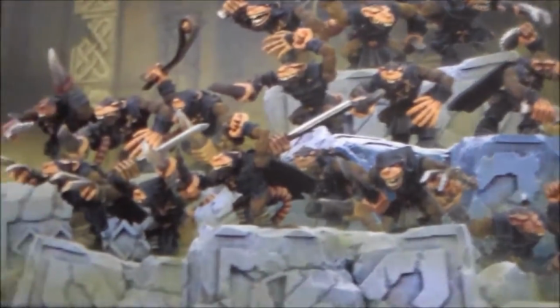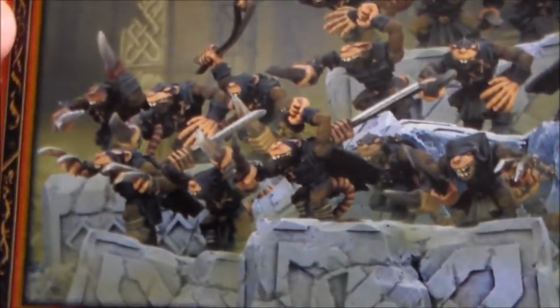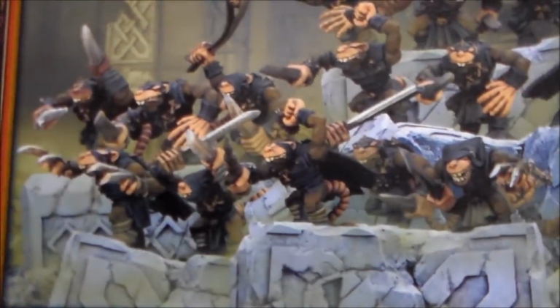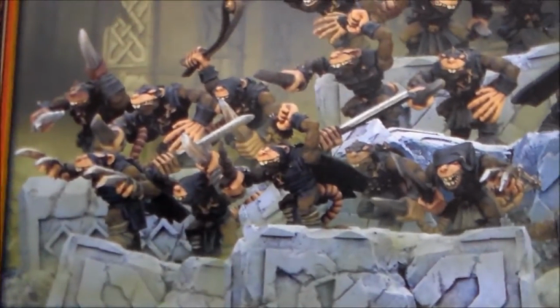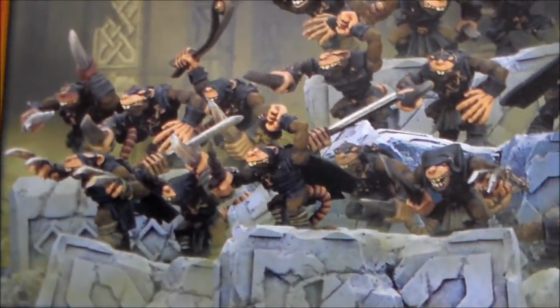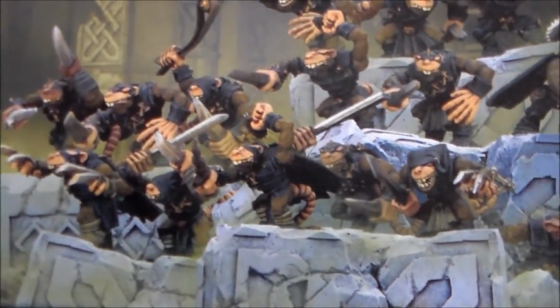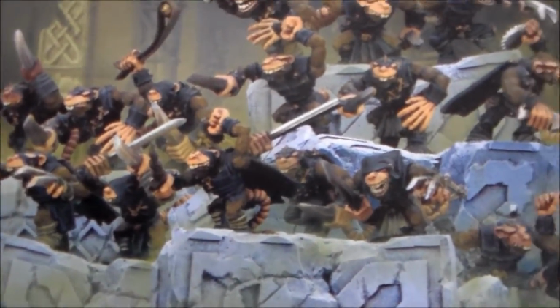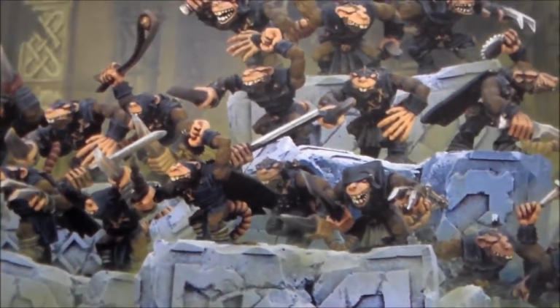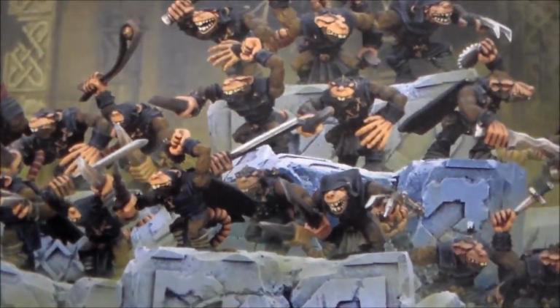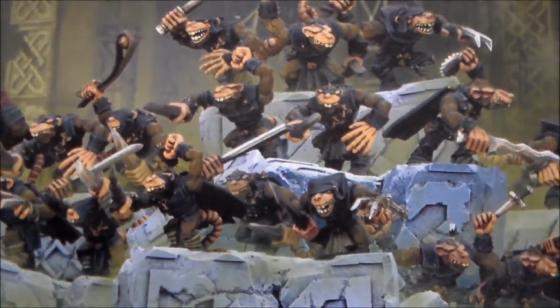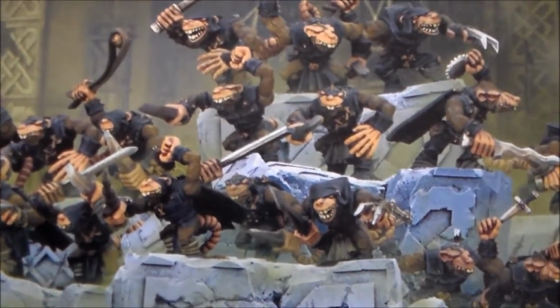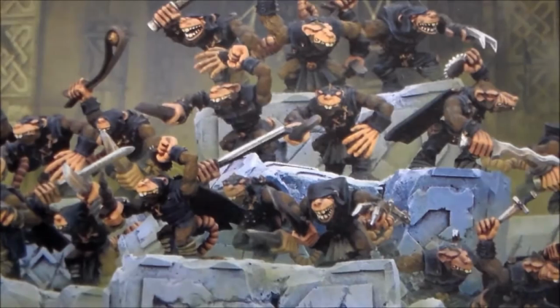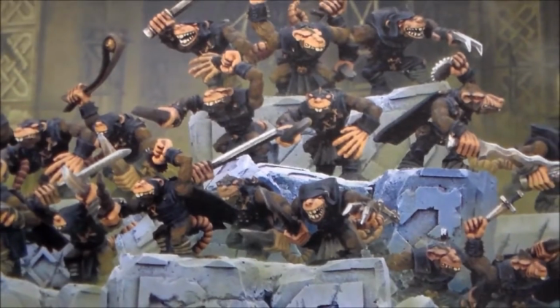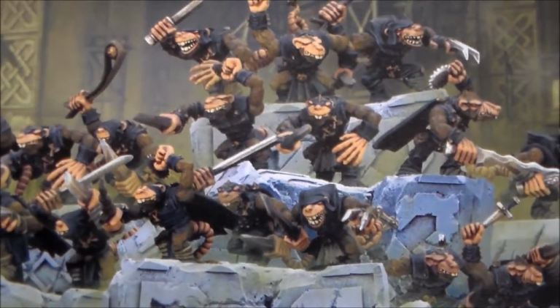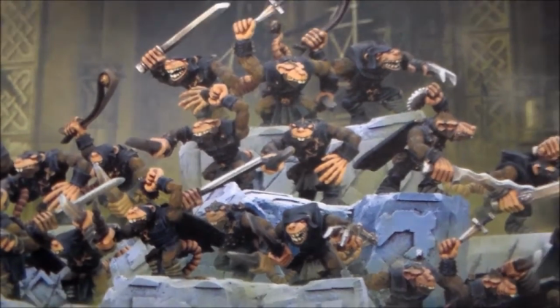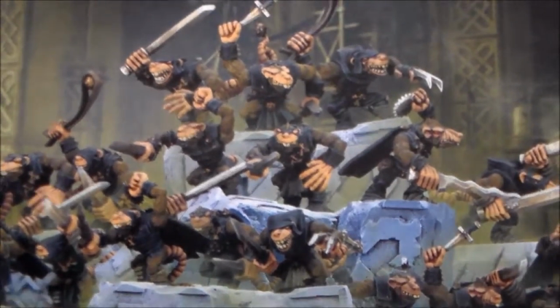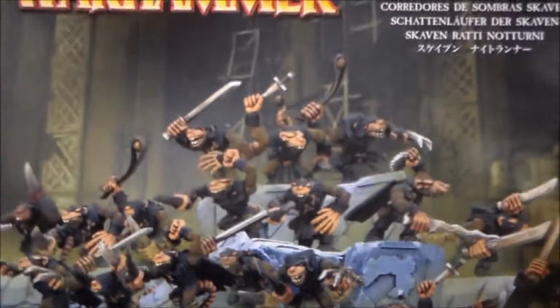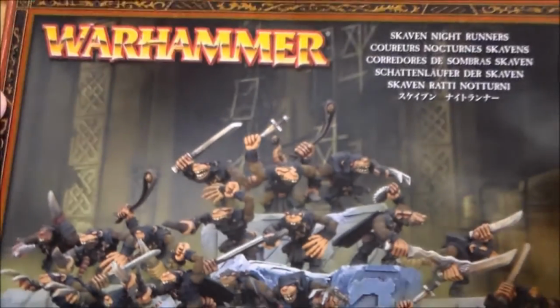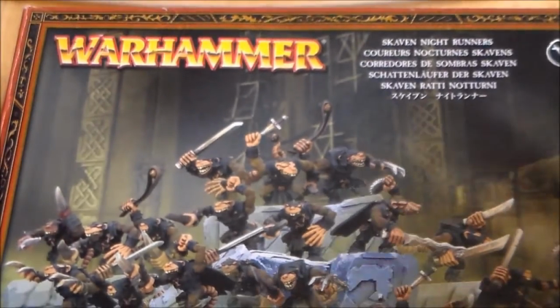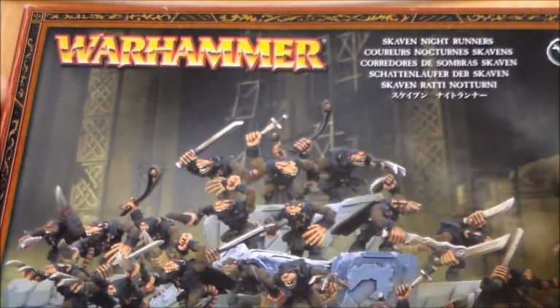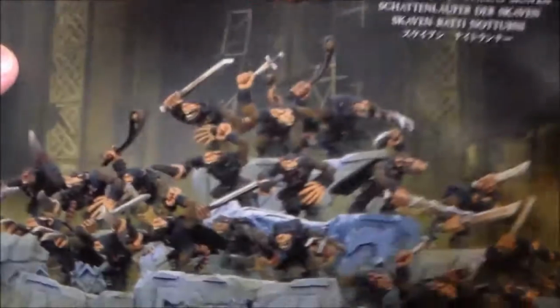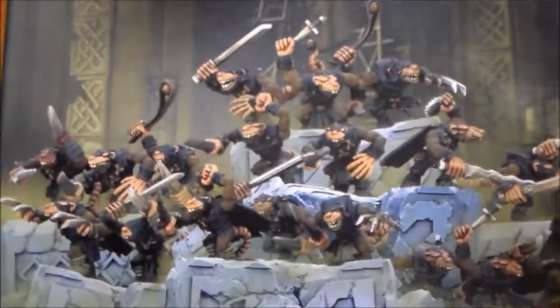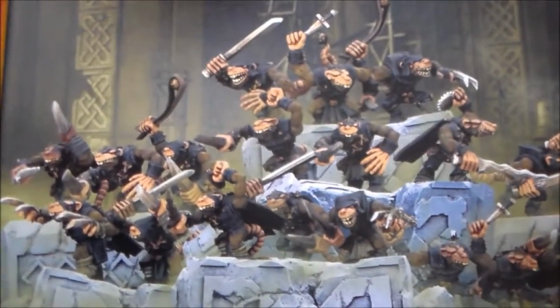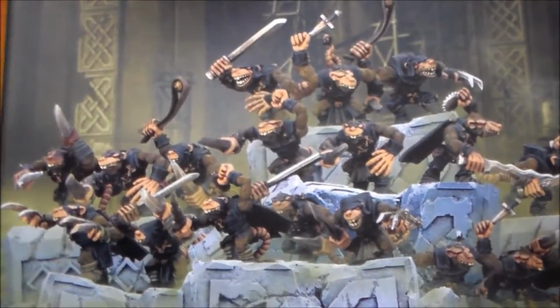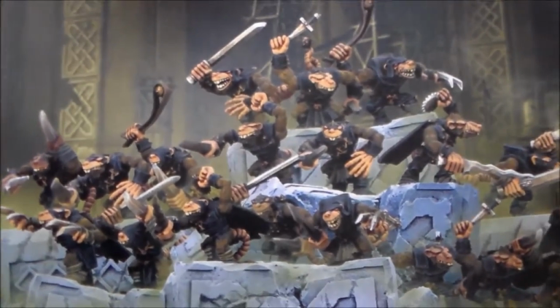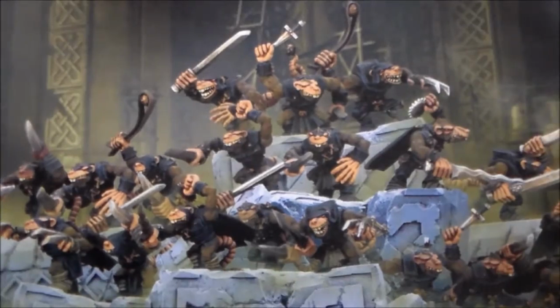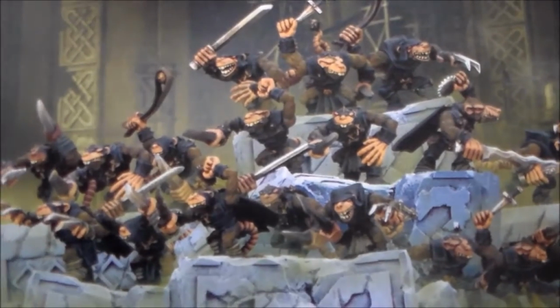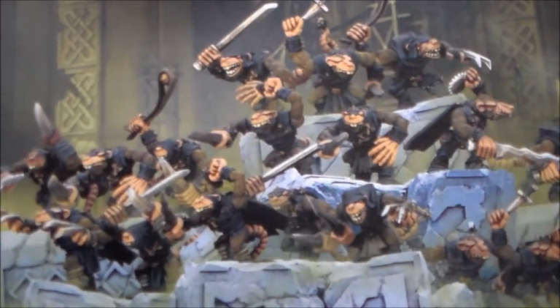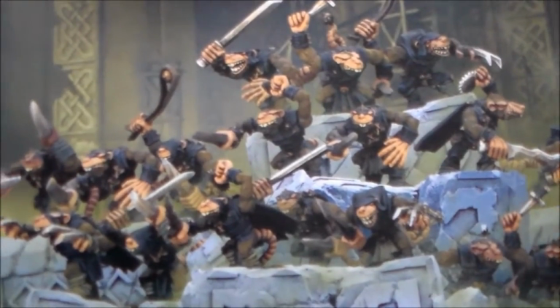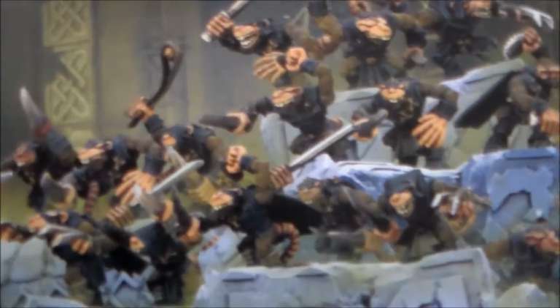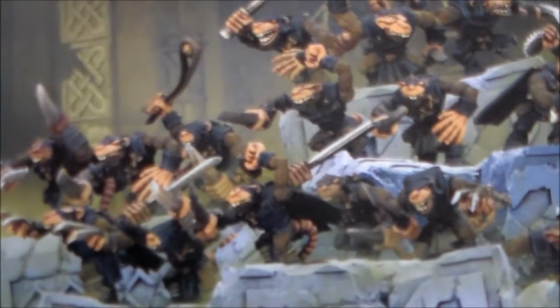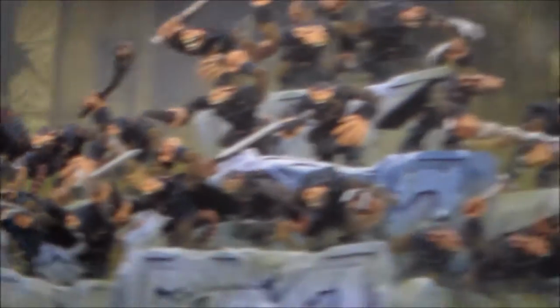But the more I looked at the box and the models - I looked at them online - they did kind of grow on me. If you don't know much about Nightrunners, they're kind of like a skirmisher unit, they're like a sneak unit, kind of like ninja guys.